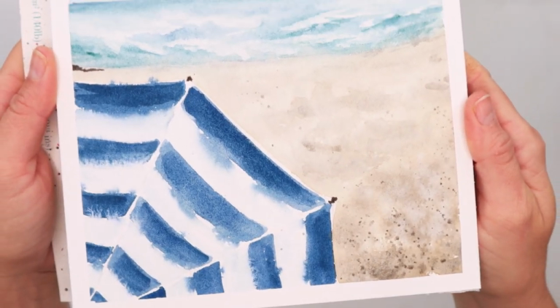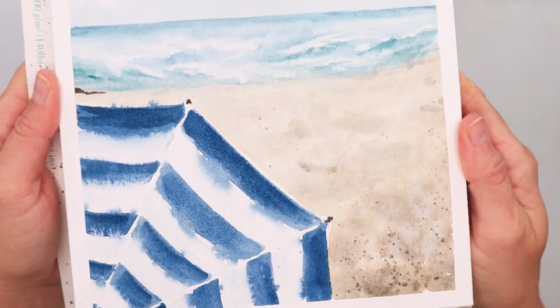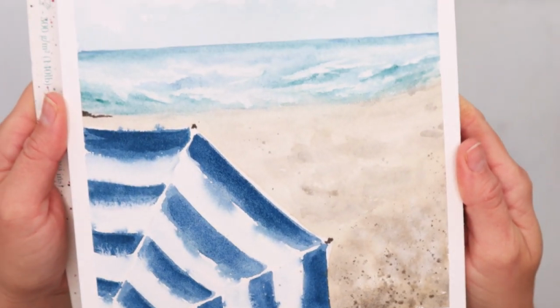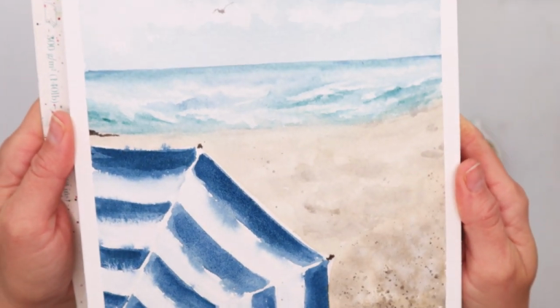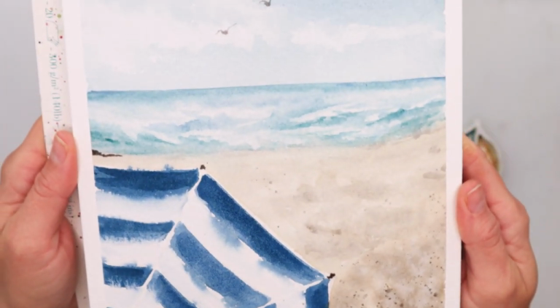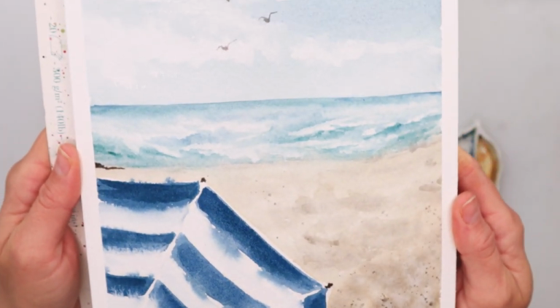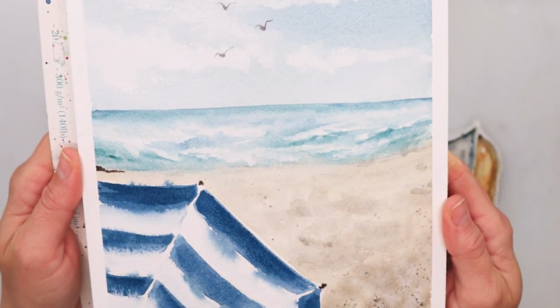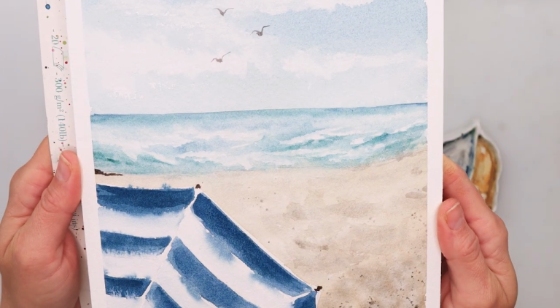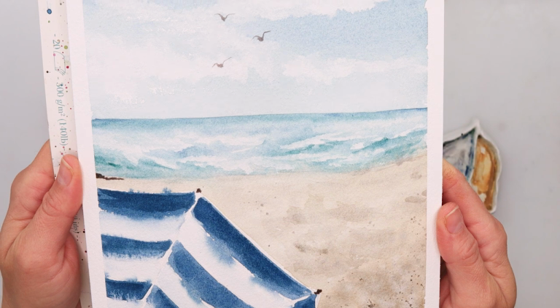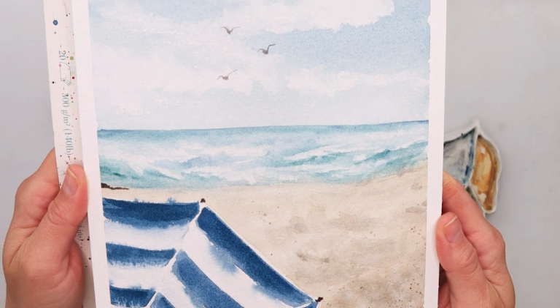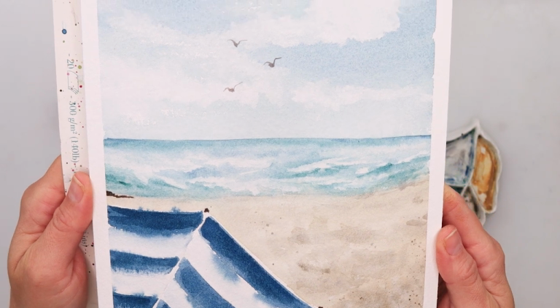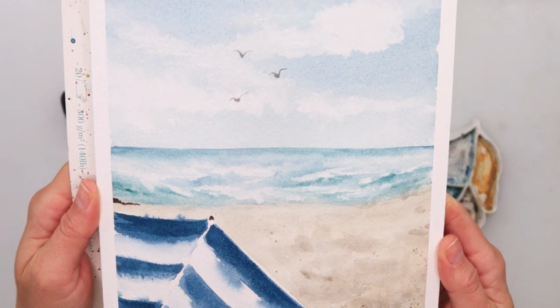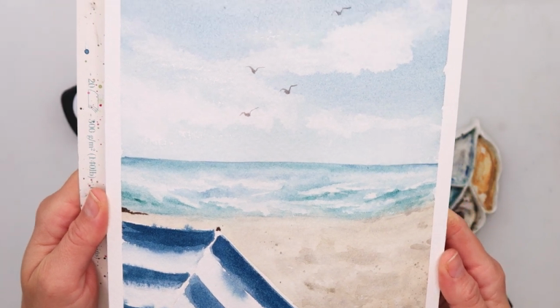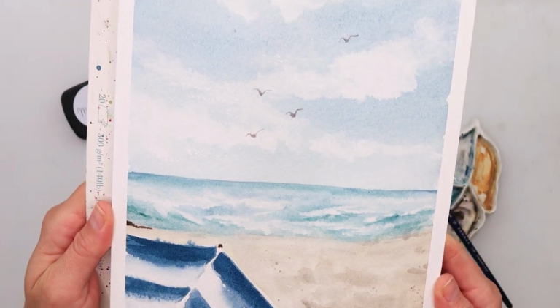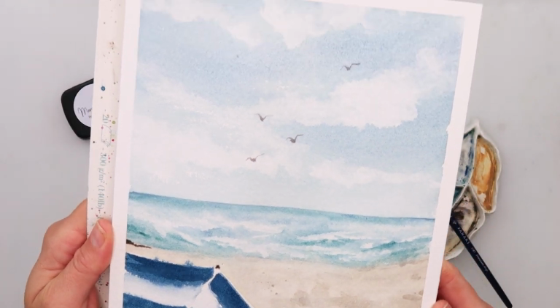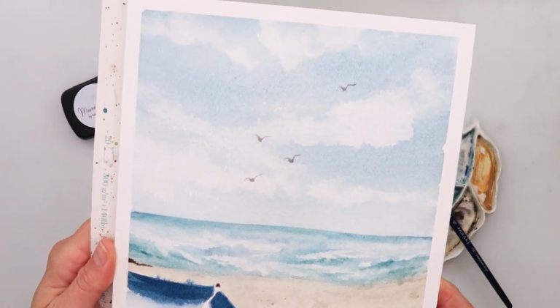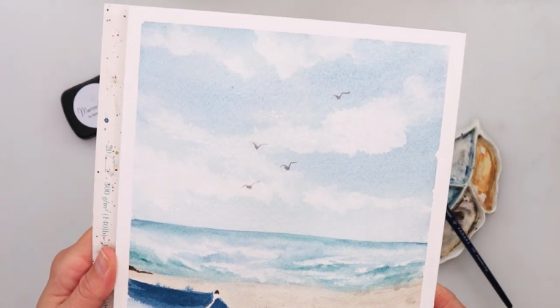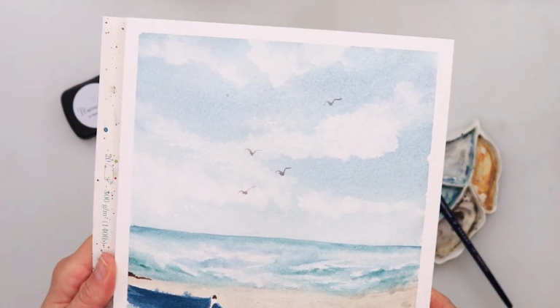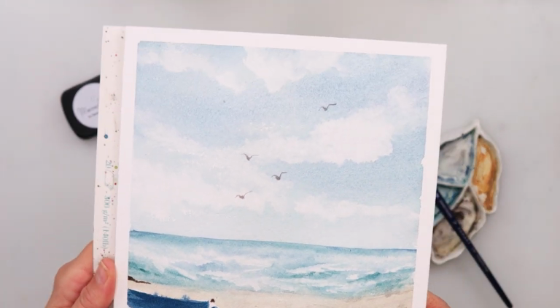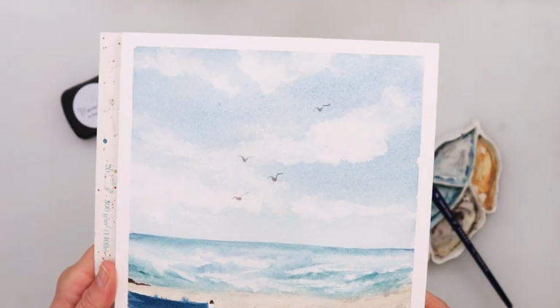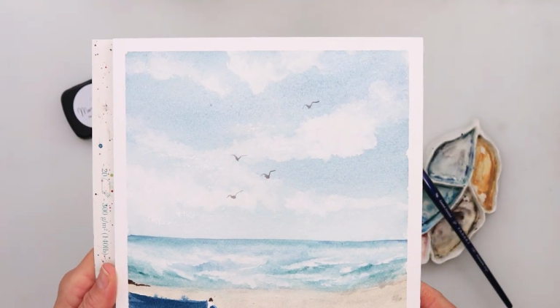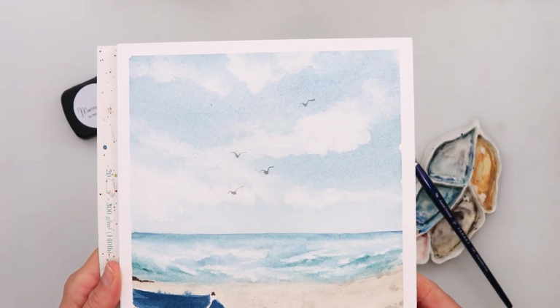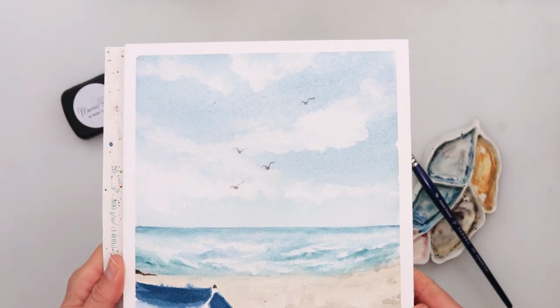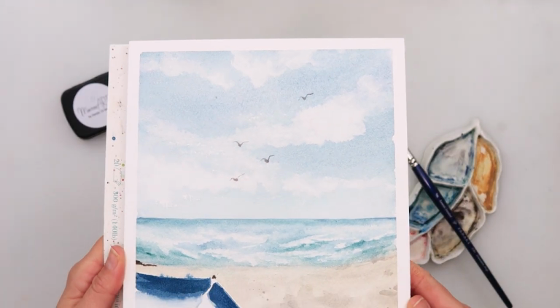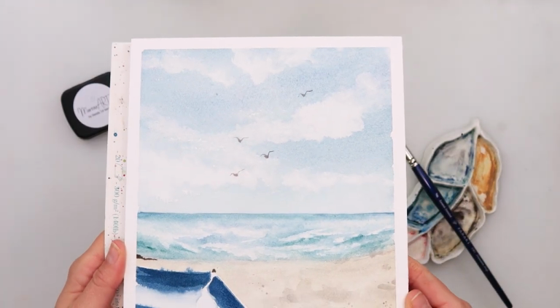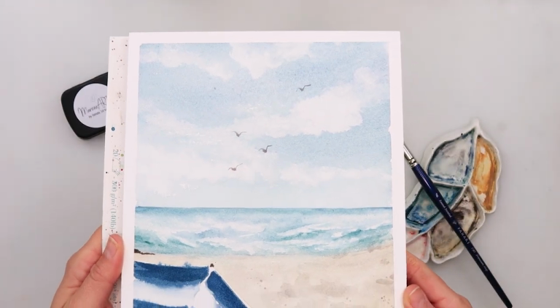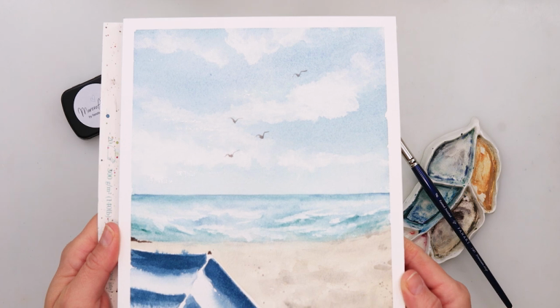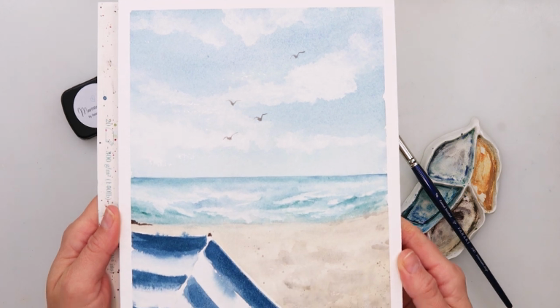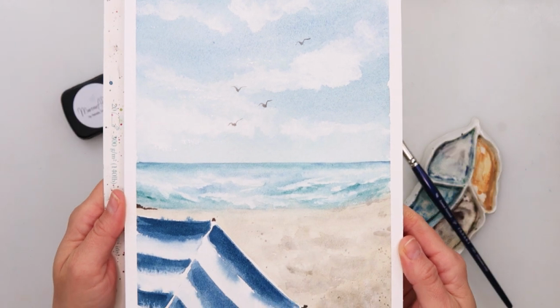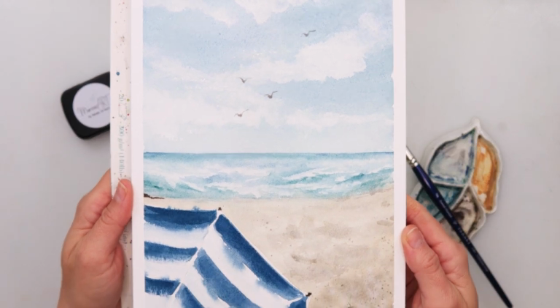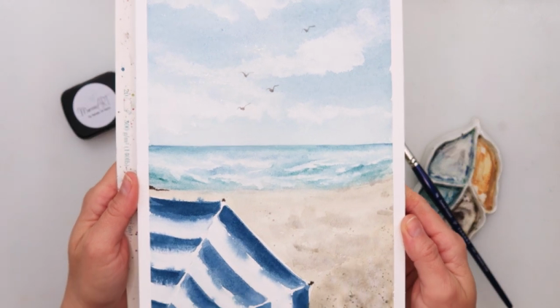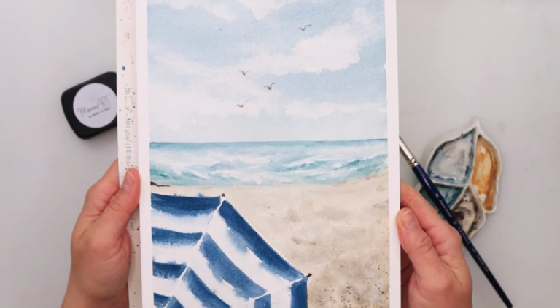Hey guys, welcome to my channel and welcome to this video. Today we will be painting a seascape using a paper towel.